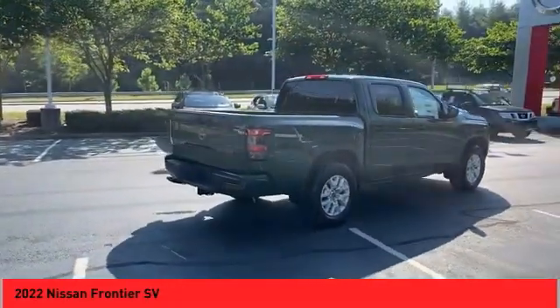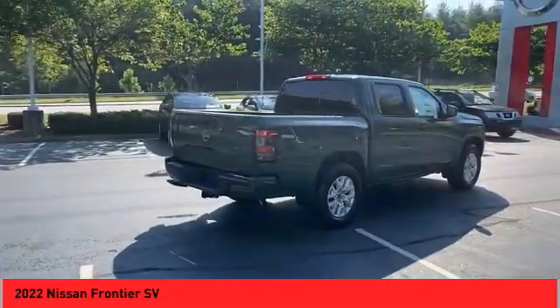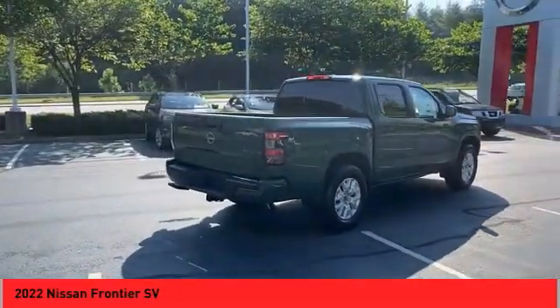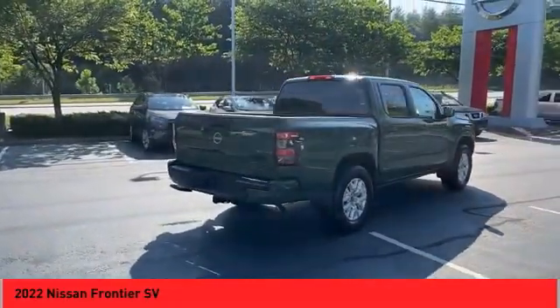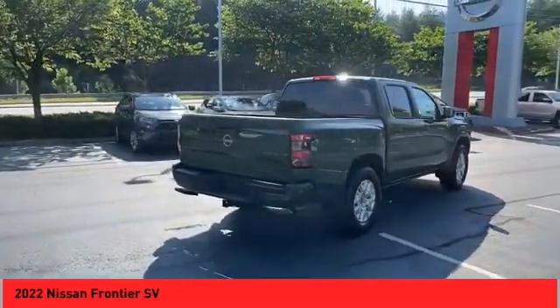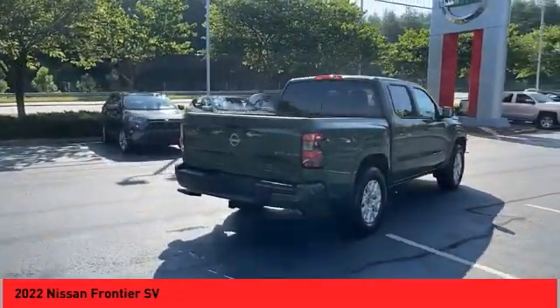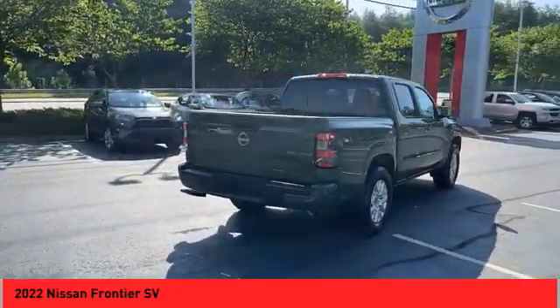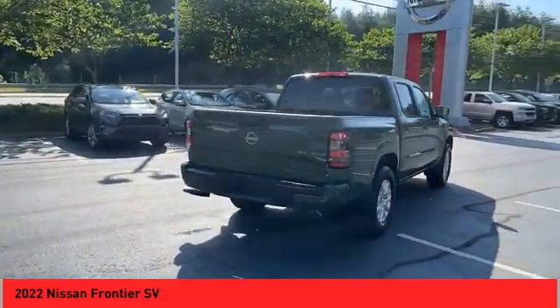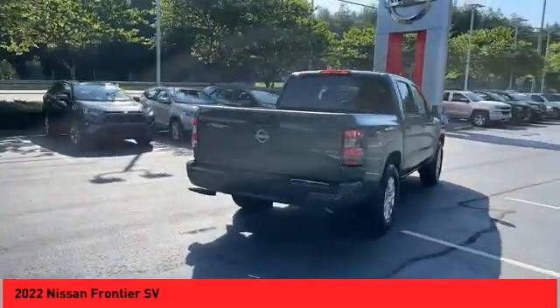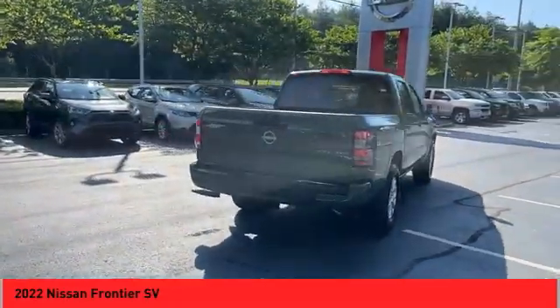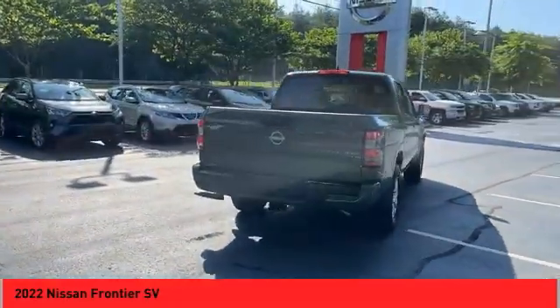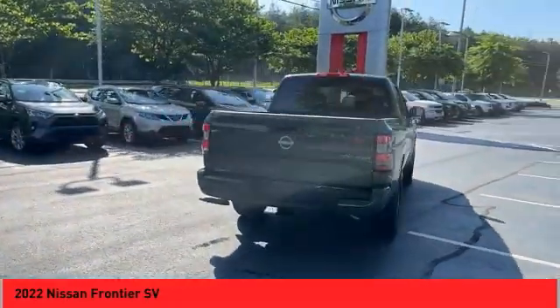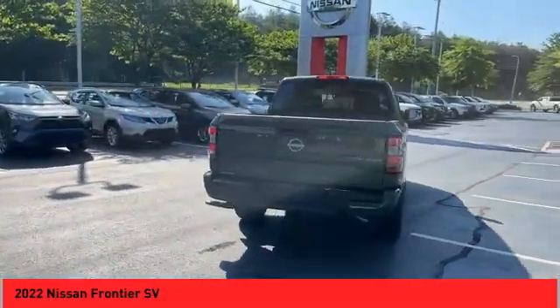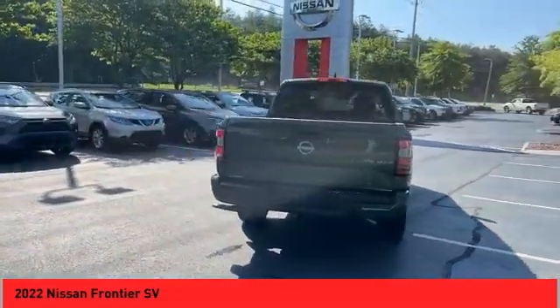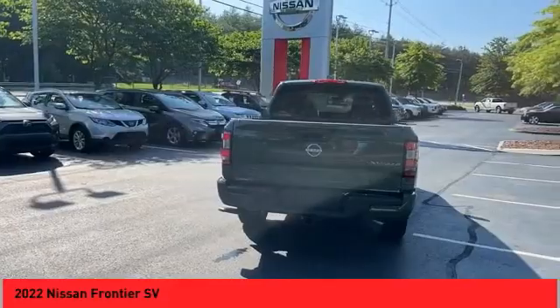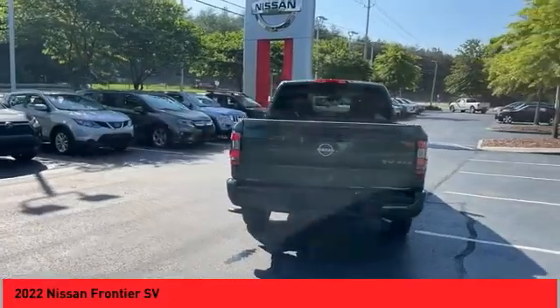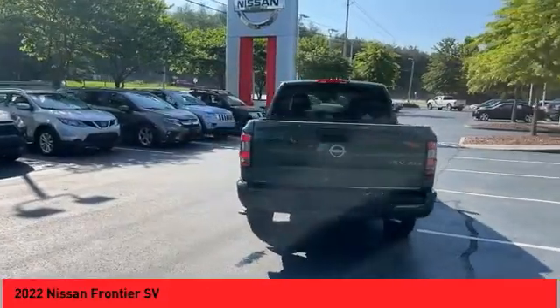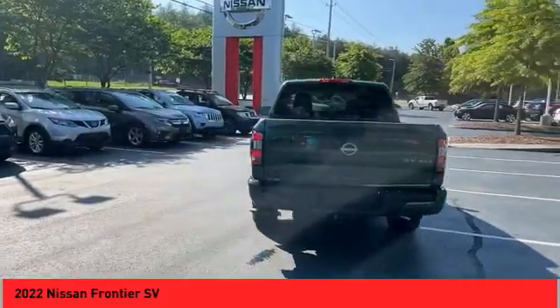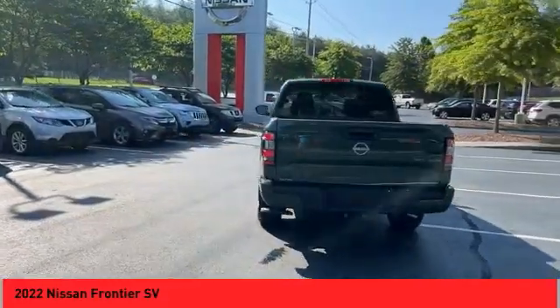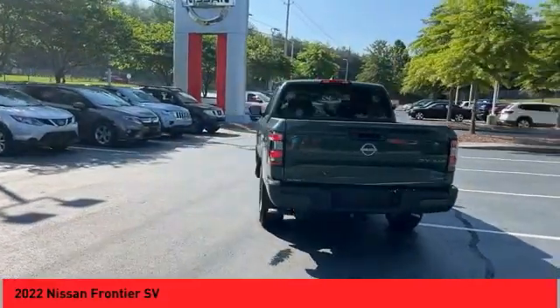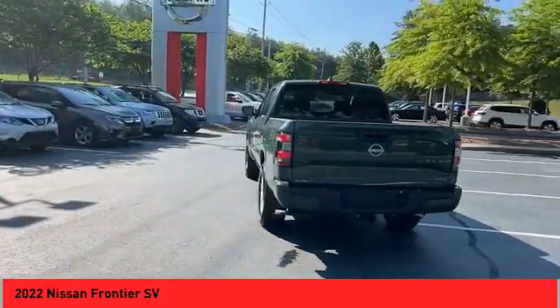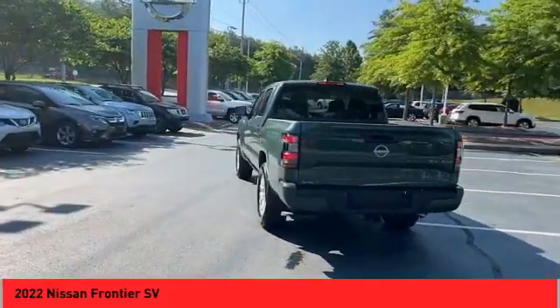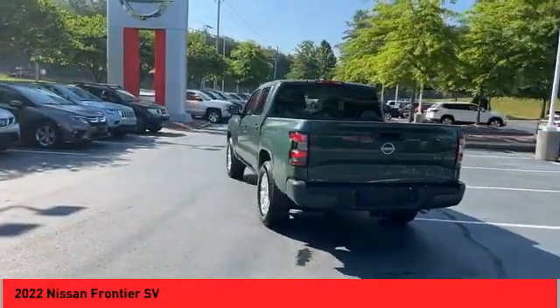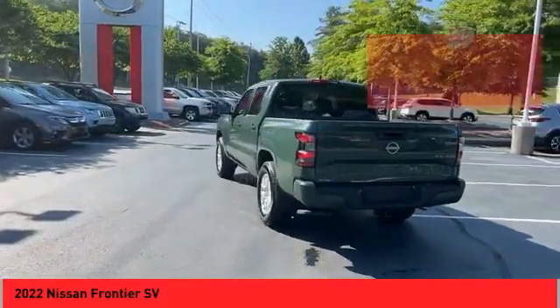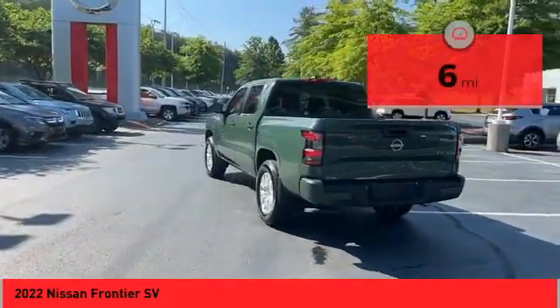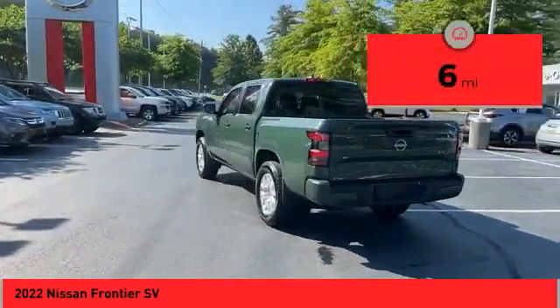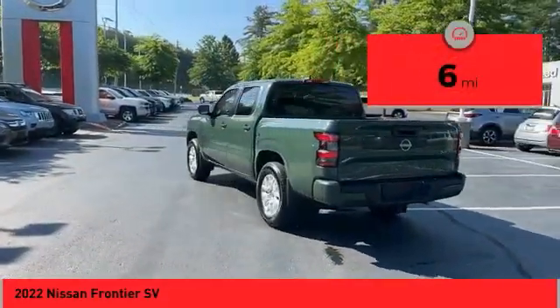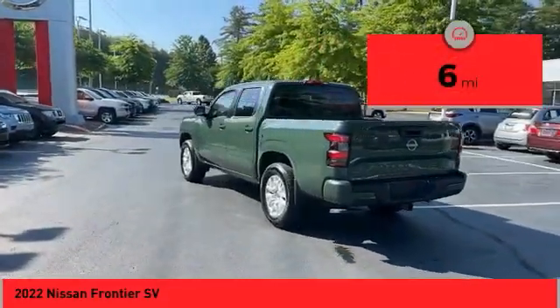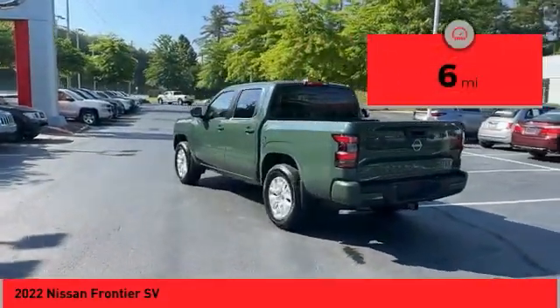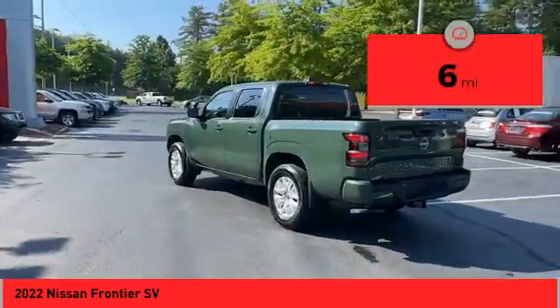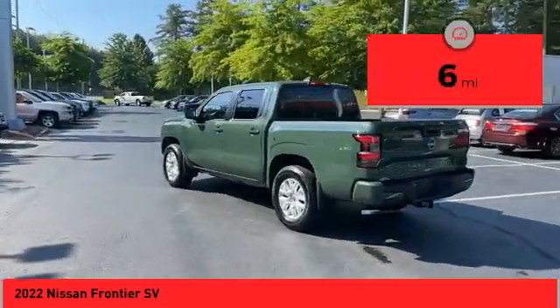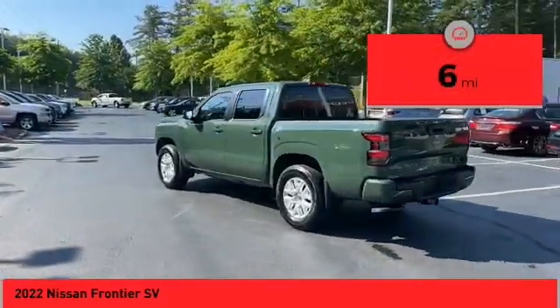The Frontier's interior comforts include cab versatility, under-seat storage, and seating for 5. This vehicle has less than 100 miles.